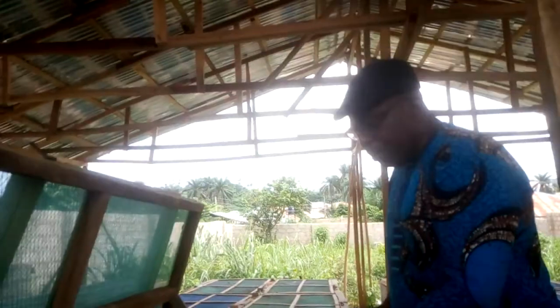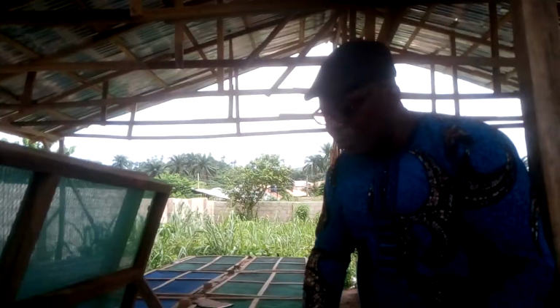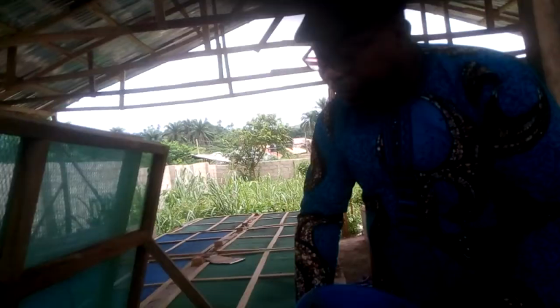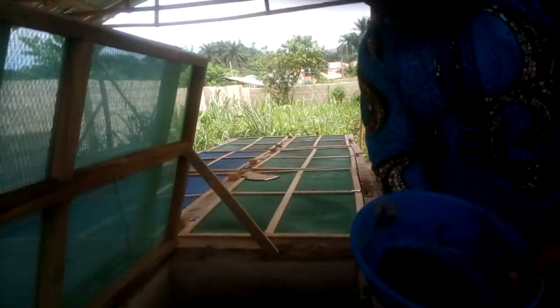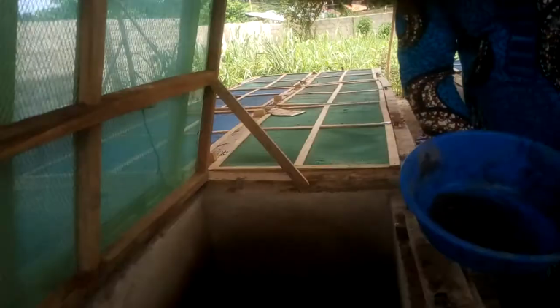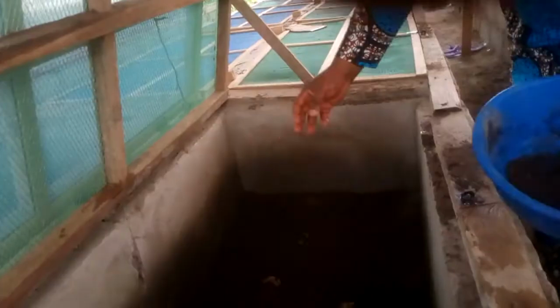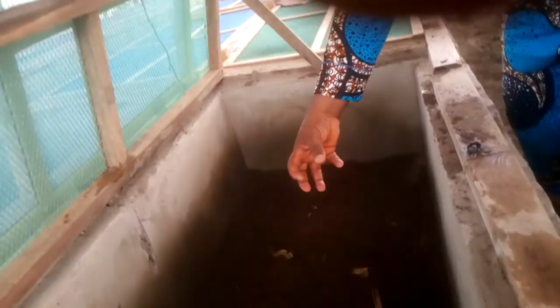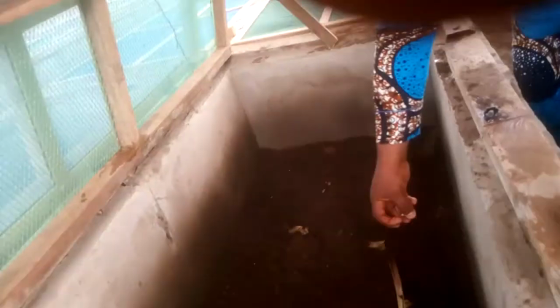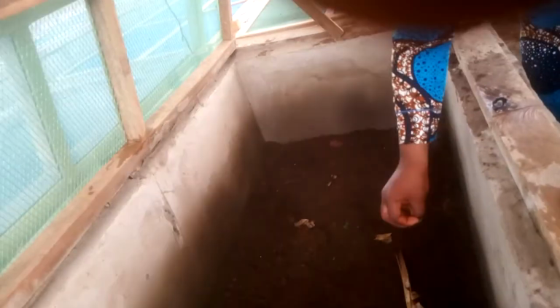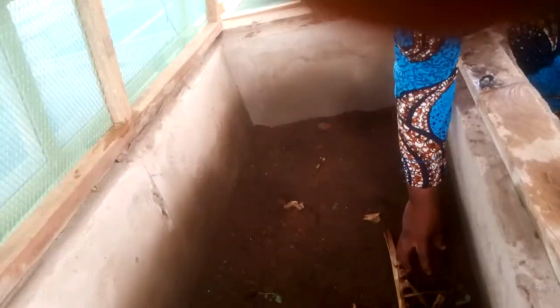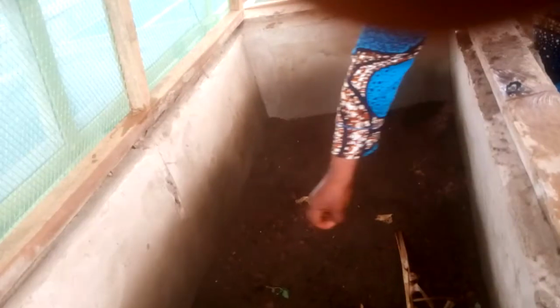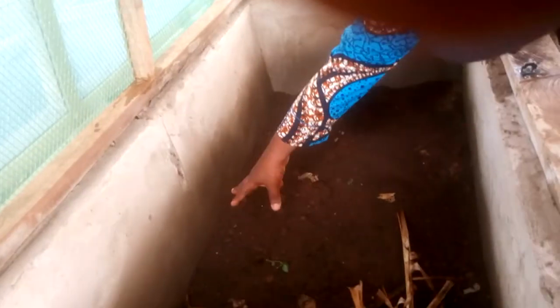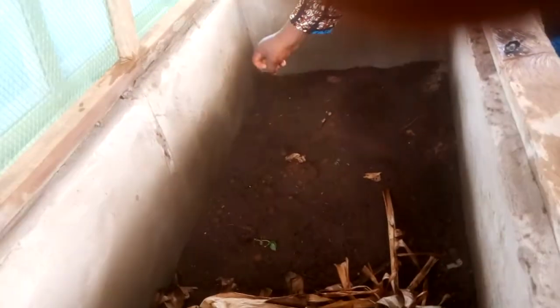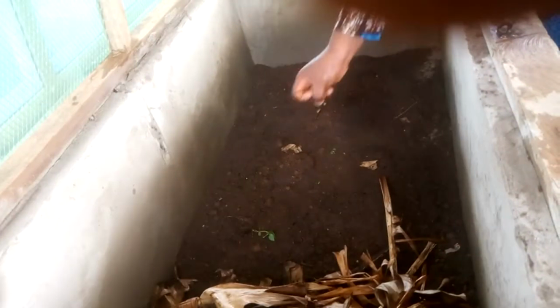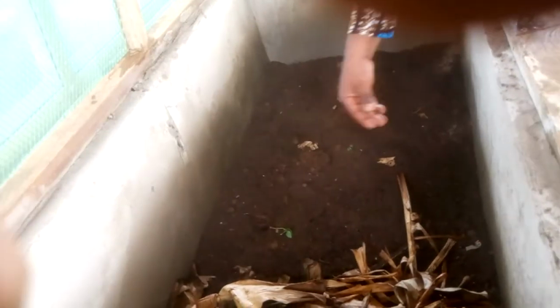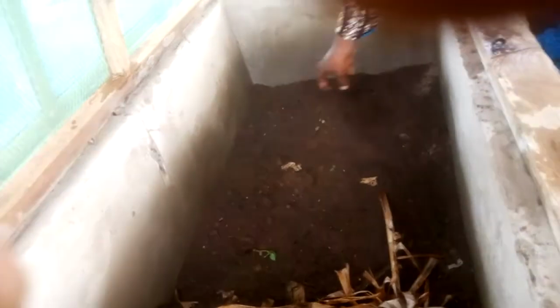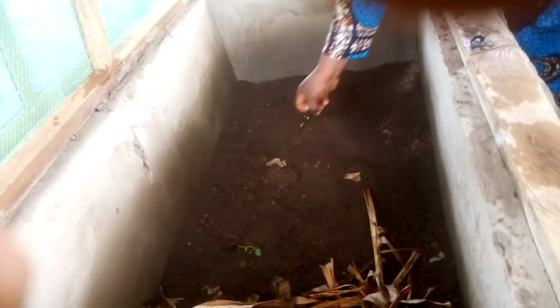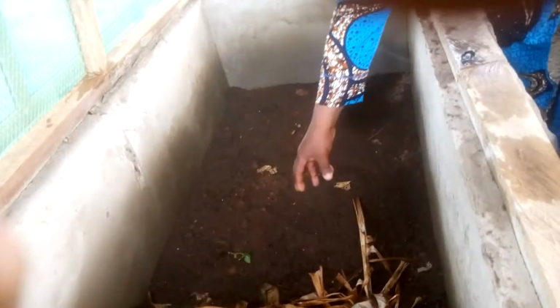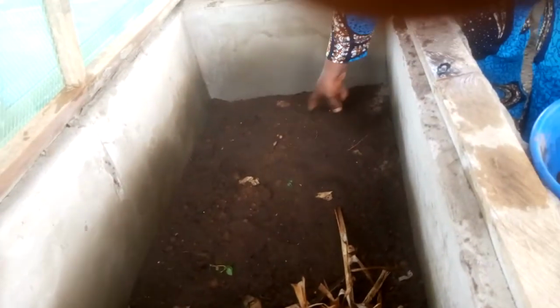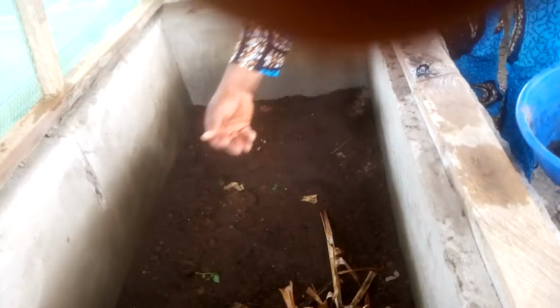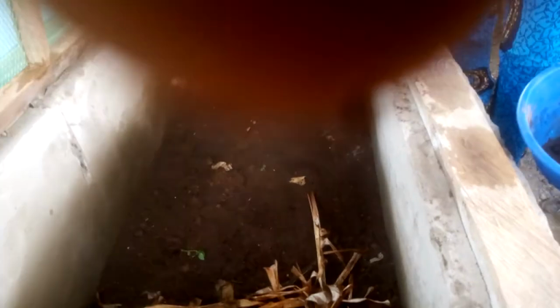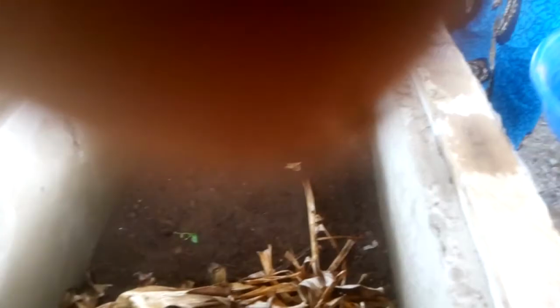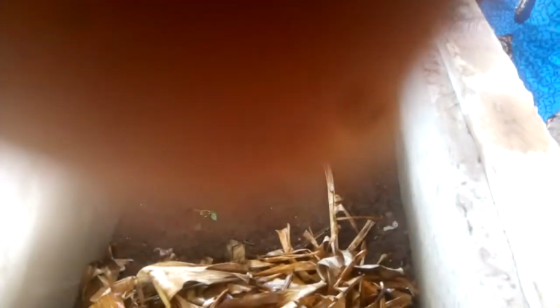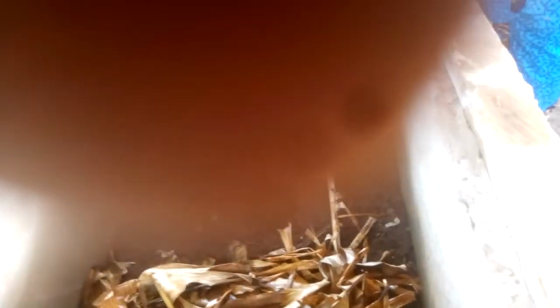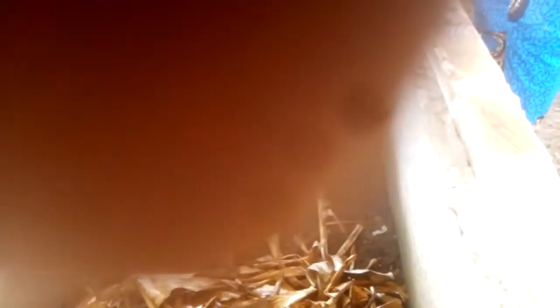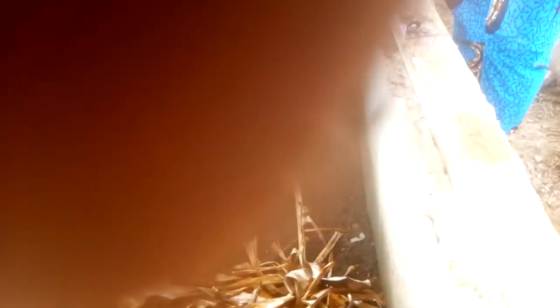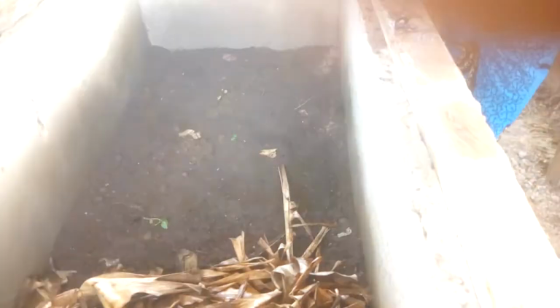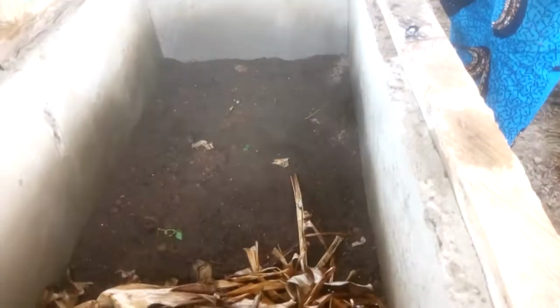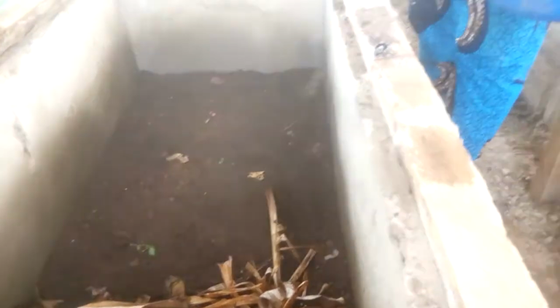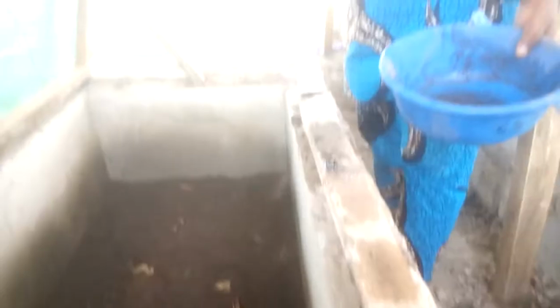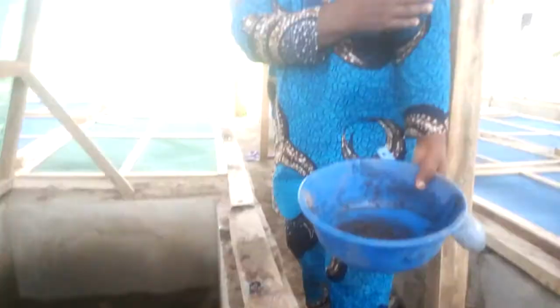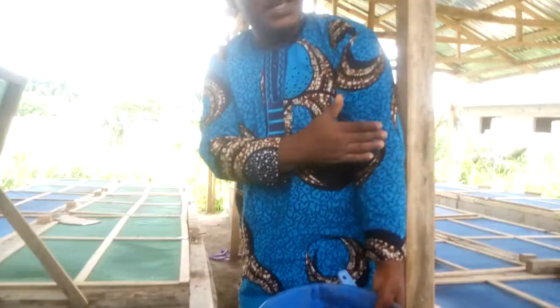We put what we call cashew here — little by little. Then you introduce some vegetables. I've allowed them to feed on their shells for about two days.